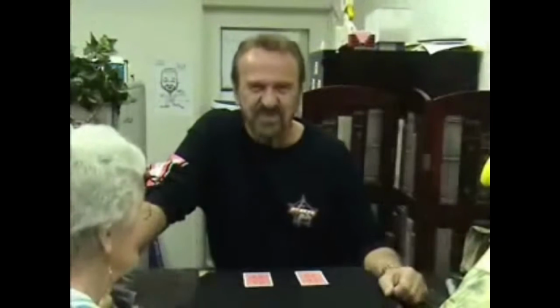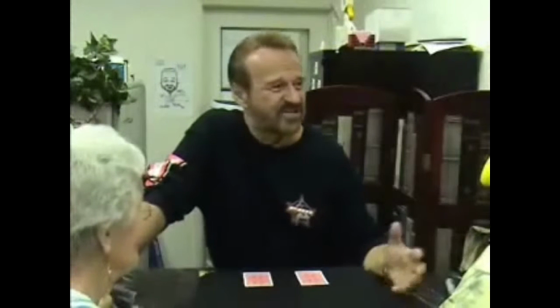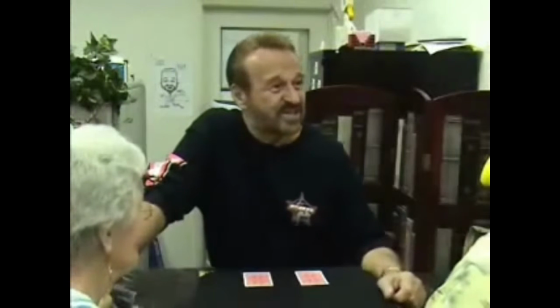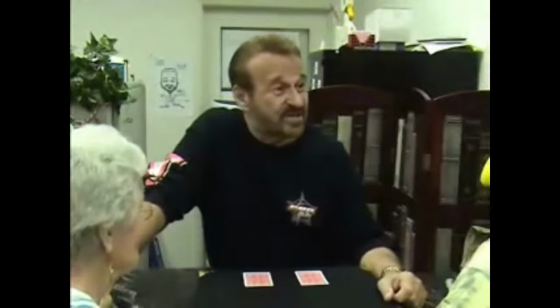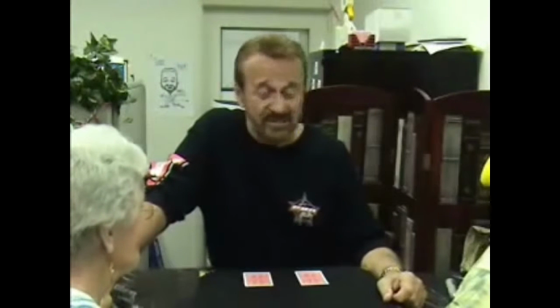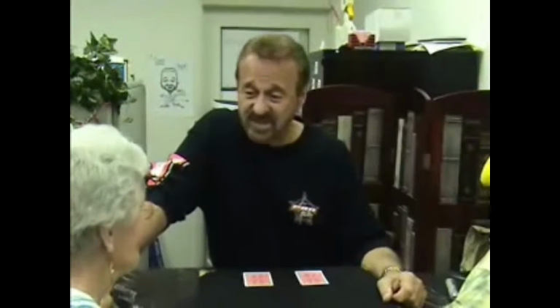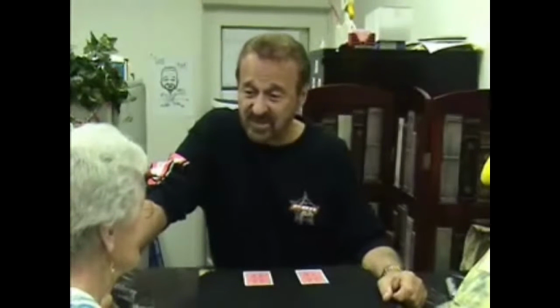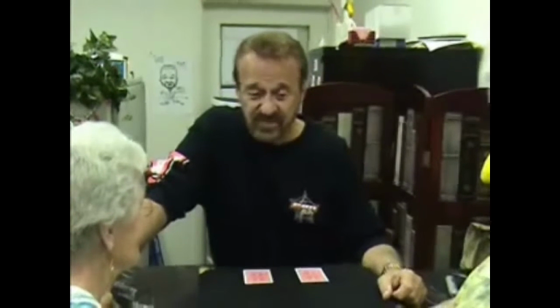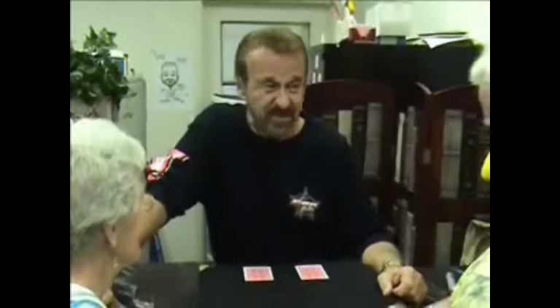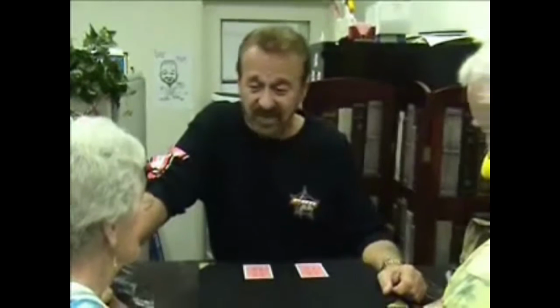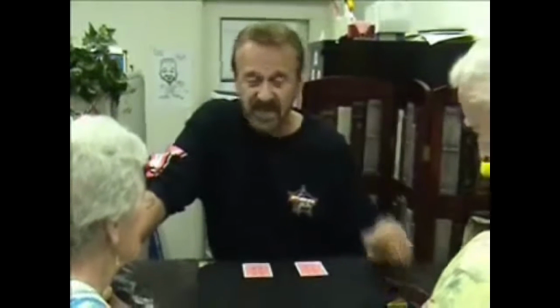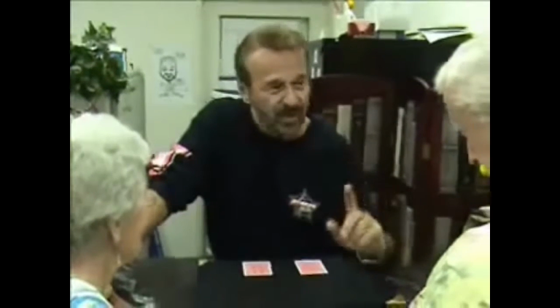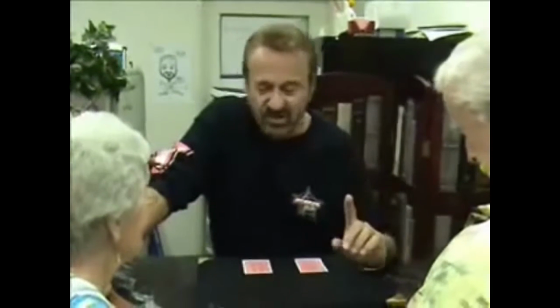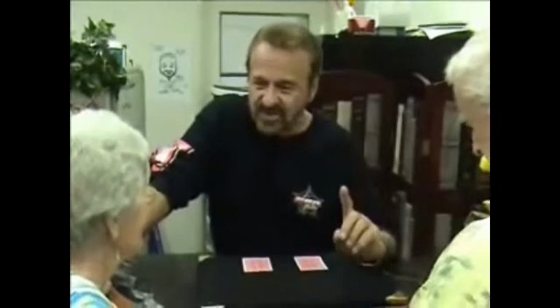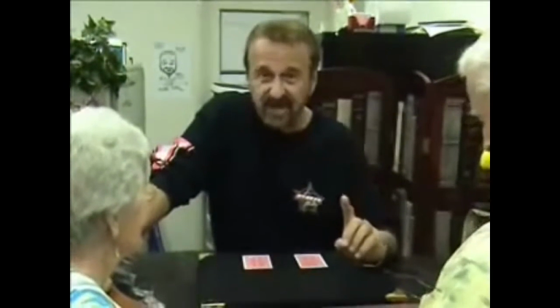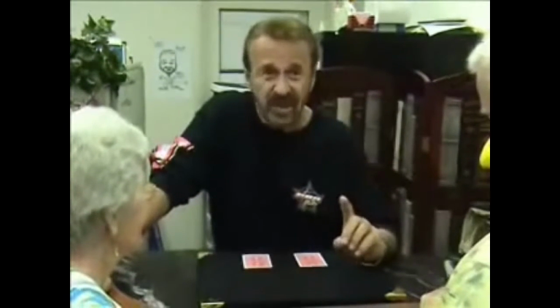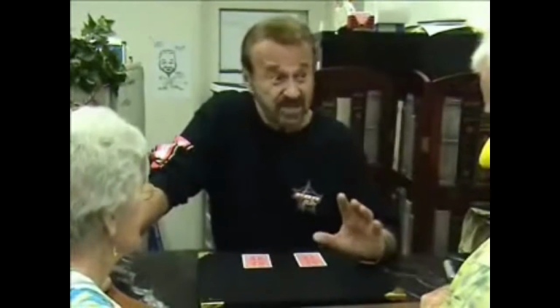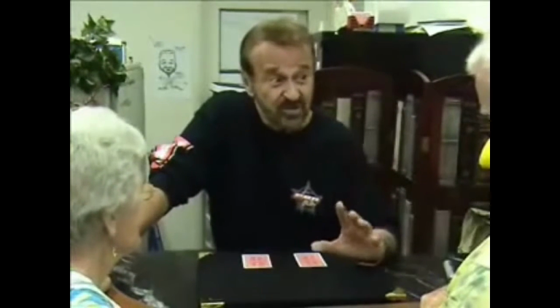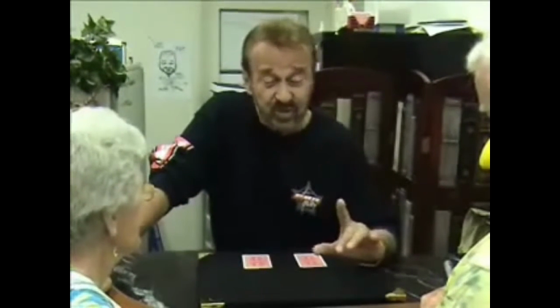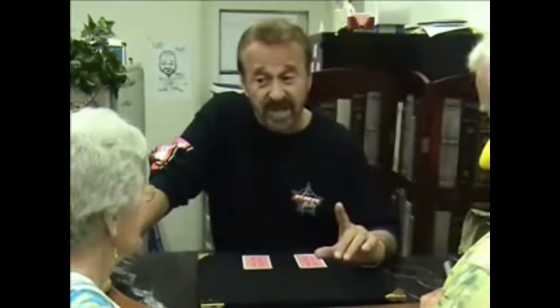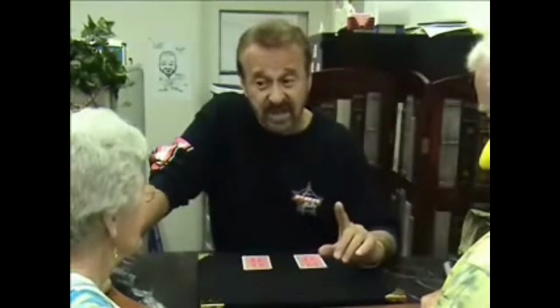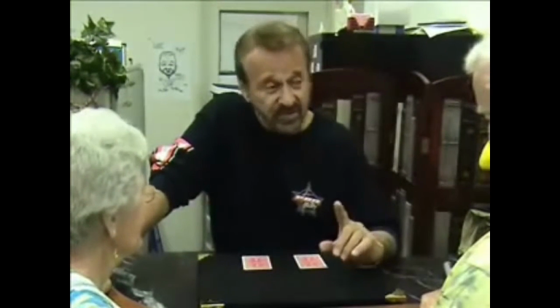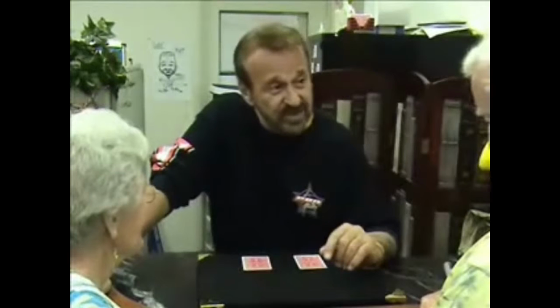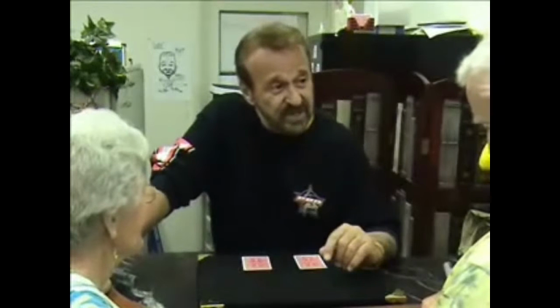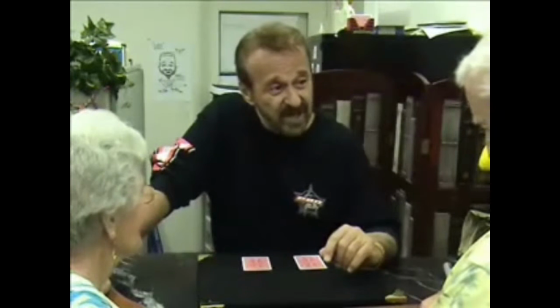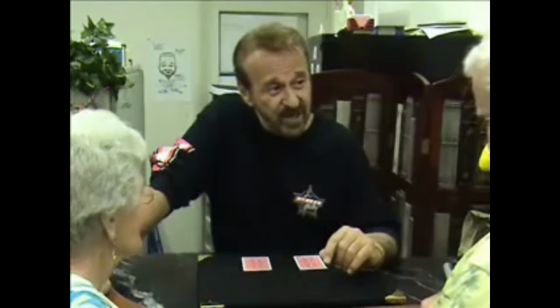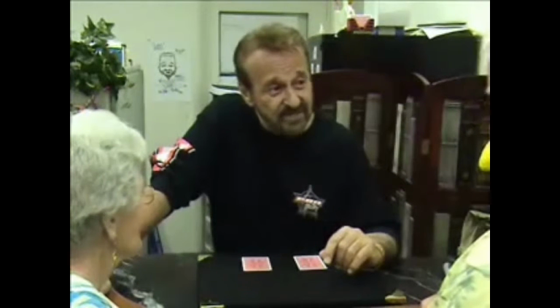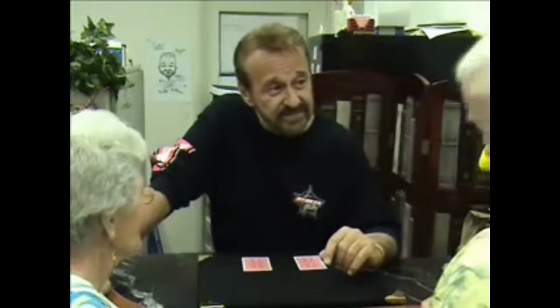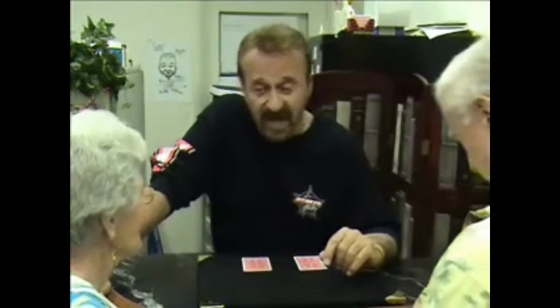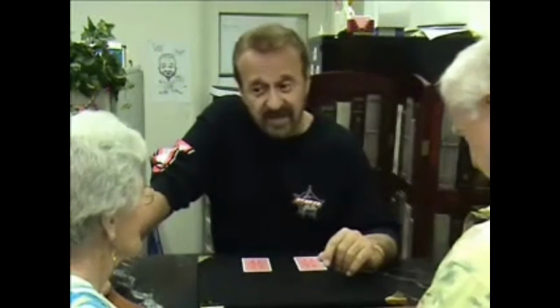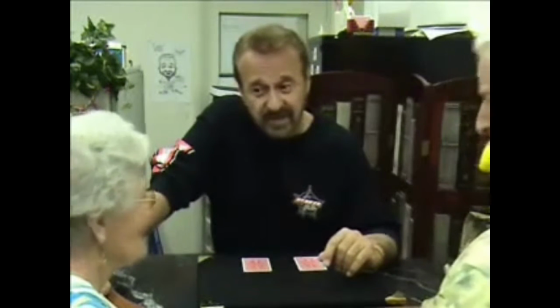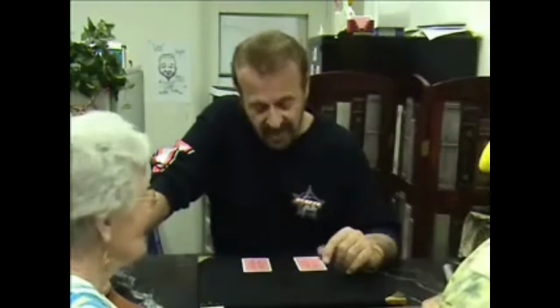There's about a zillion card tricks that magicians do. You've seen me do a bunch. The one that you're going to see now is about as close to real magic as you're ever going to see. Don, are you ready? Ila, are you ready? I'm ready.